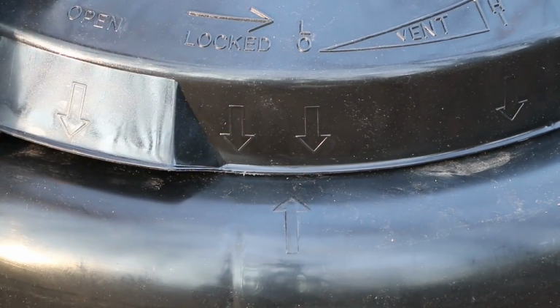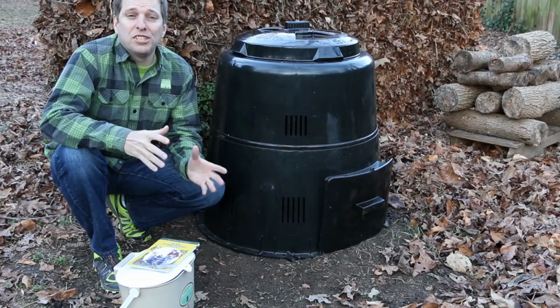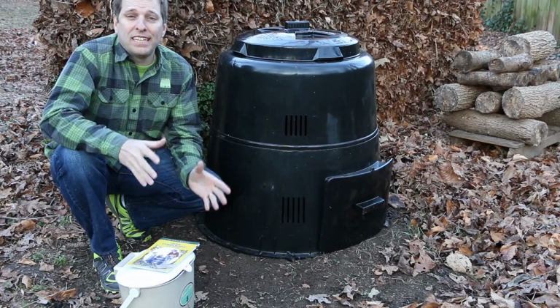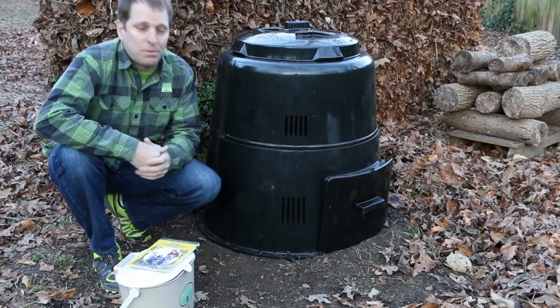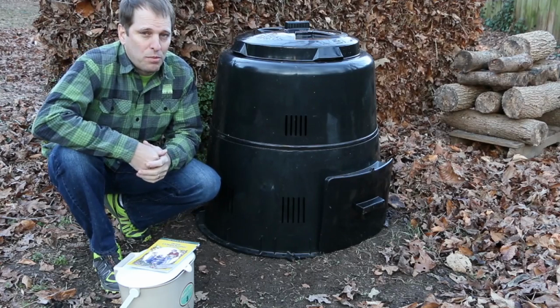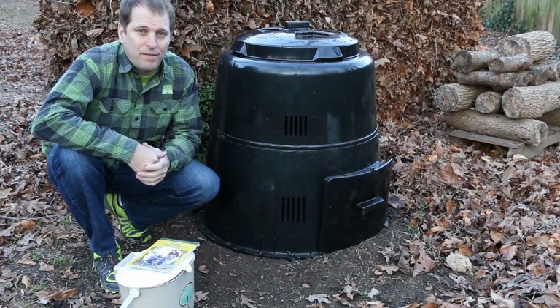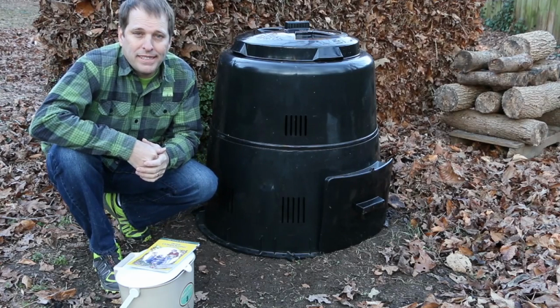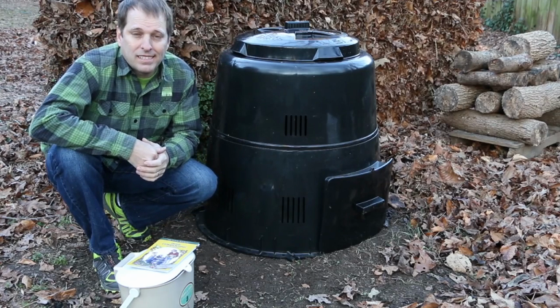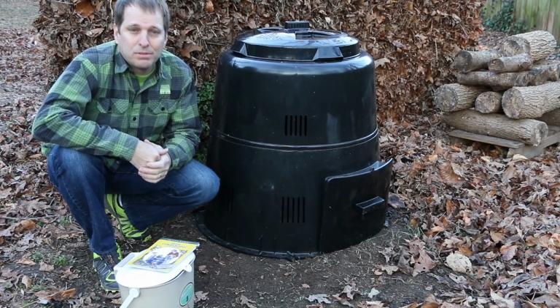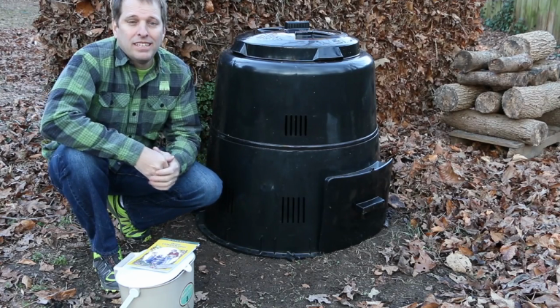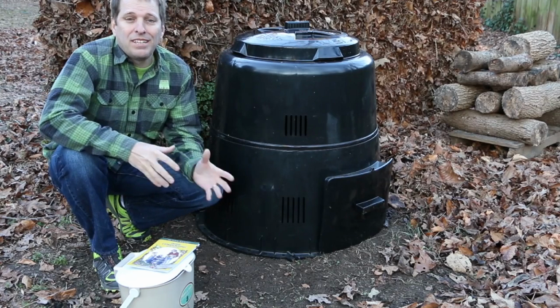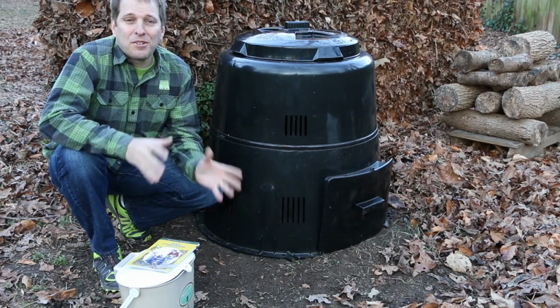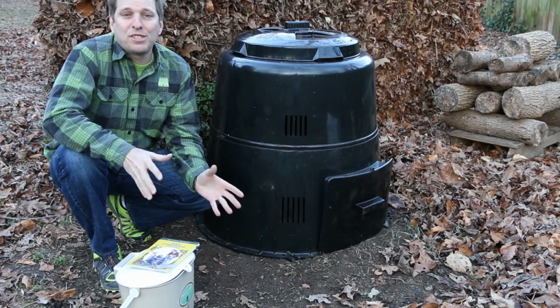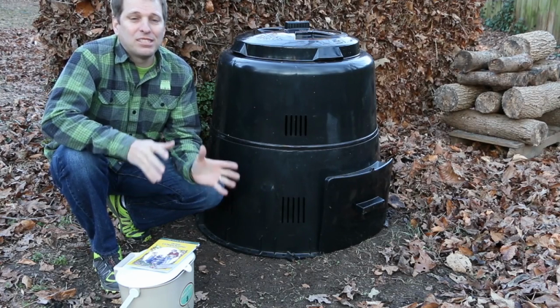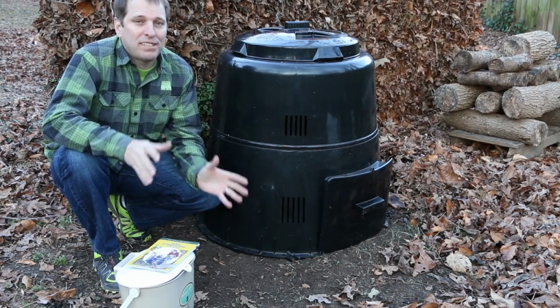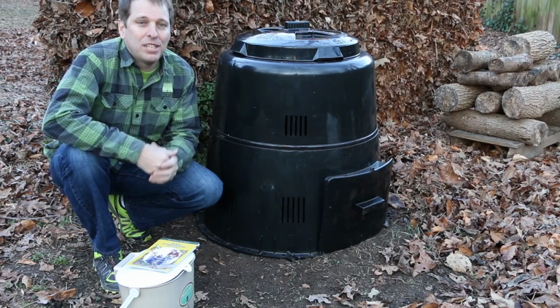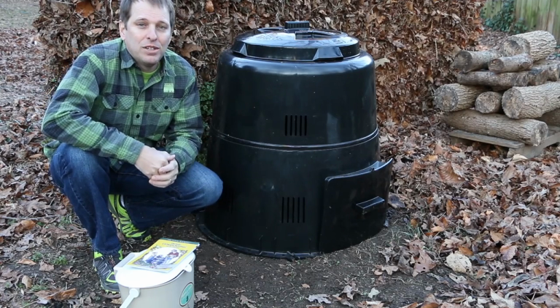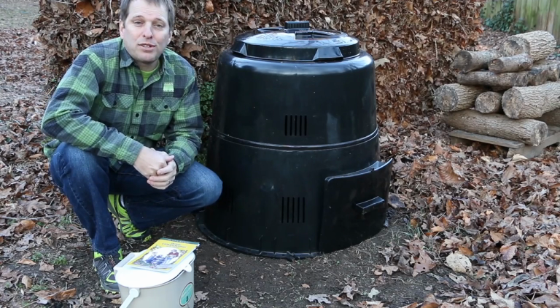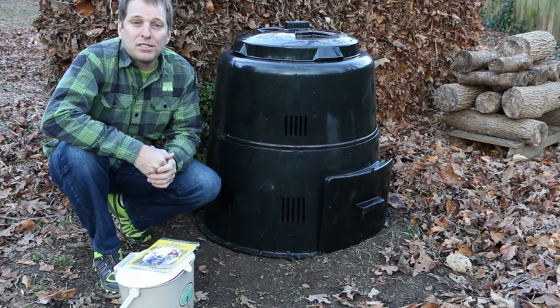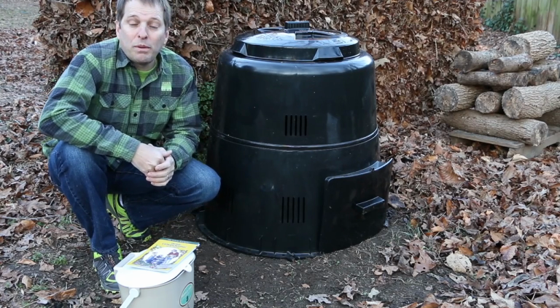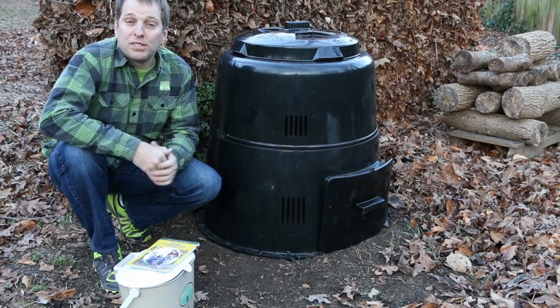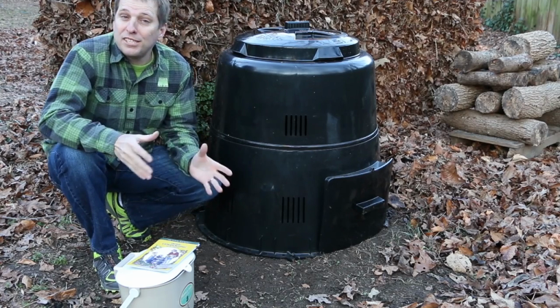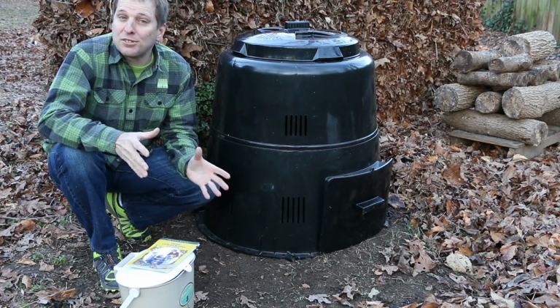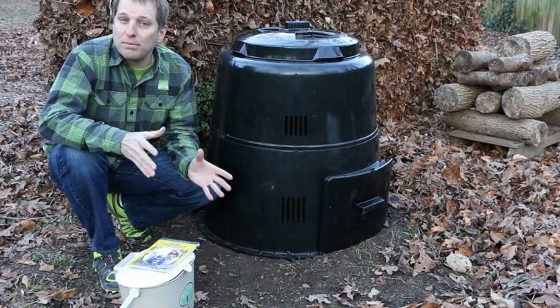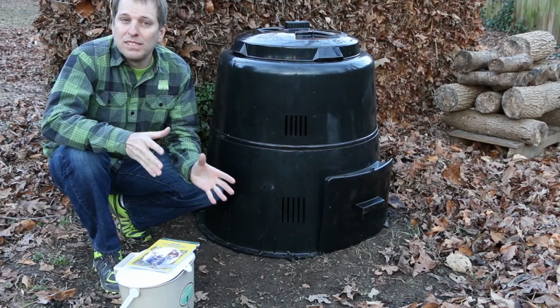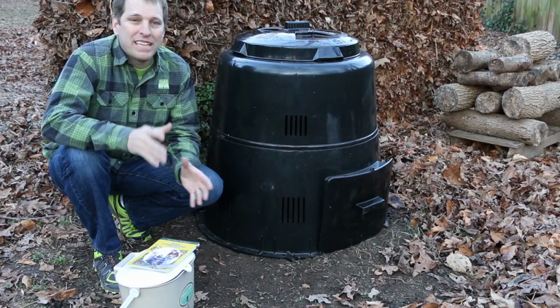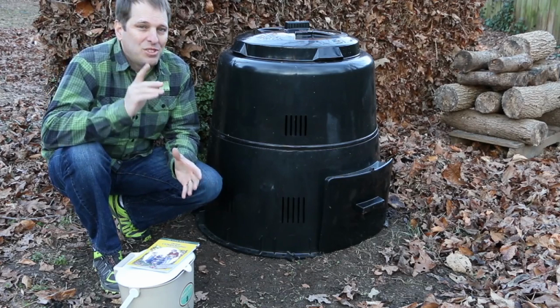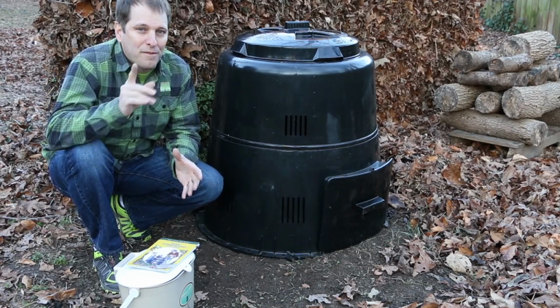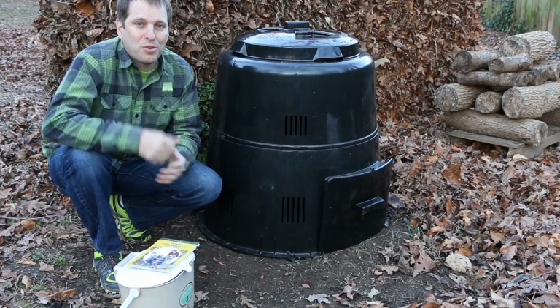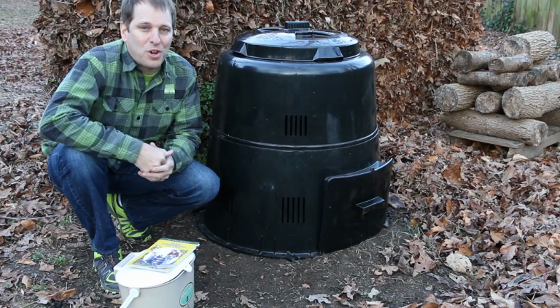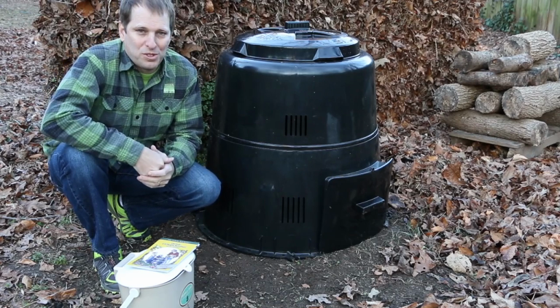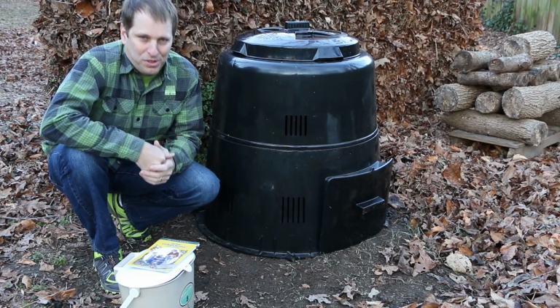It's just that simple. A few easy steps and the Earth Machine is ready to go, transforming your kitchen scraps into fertile garden soil.